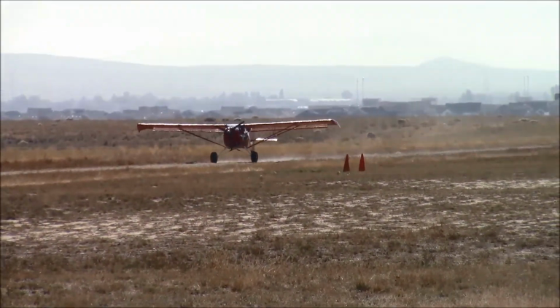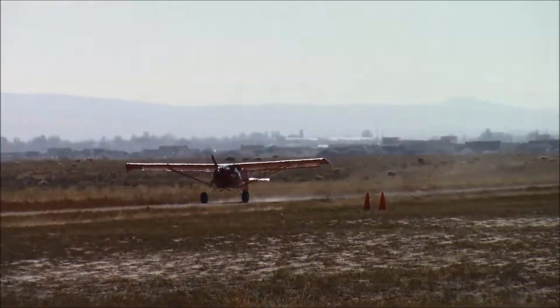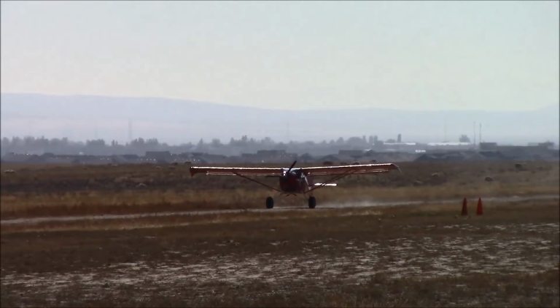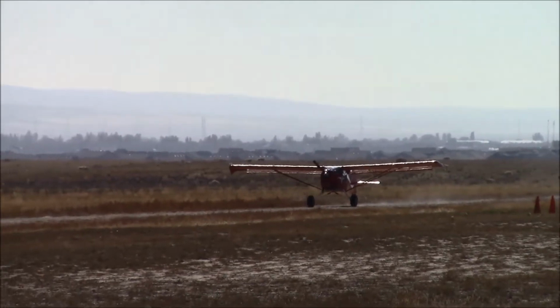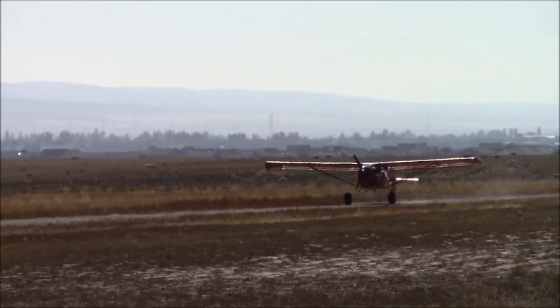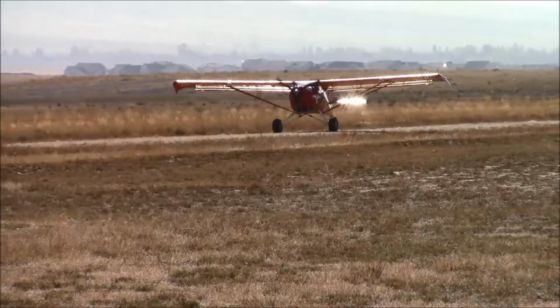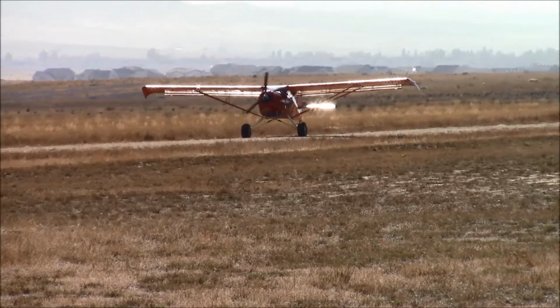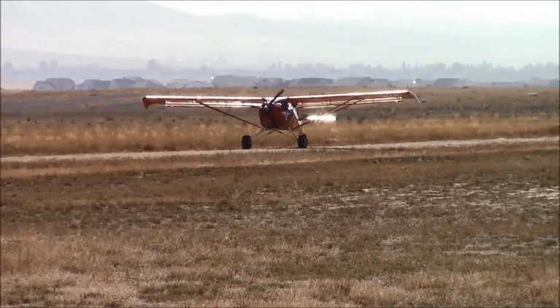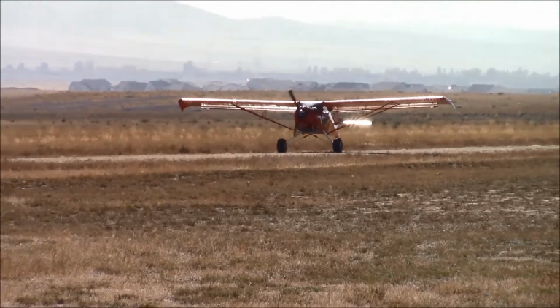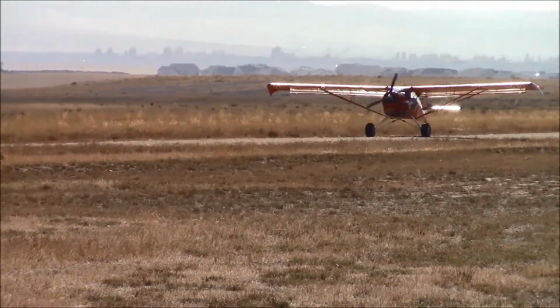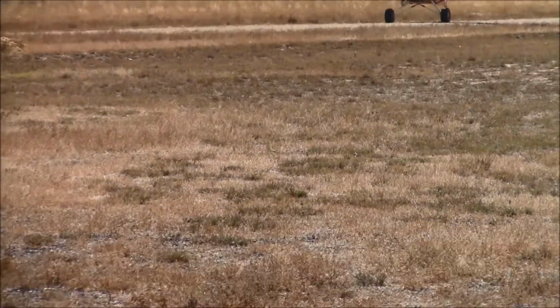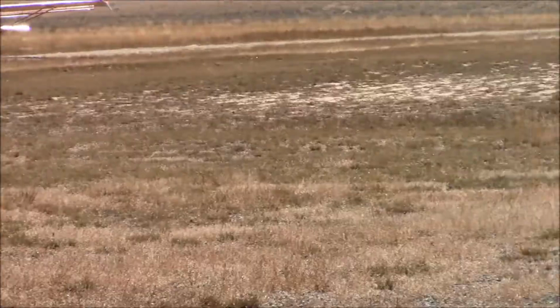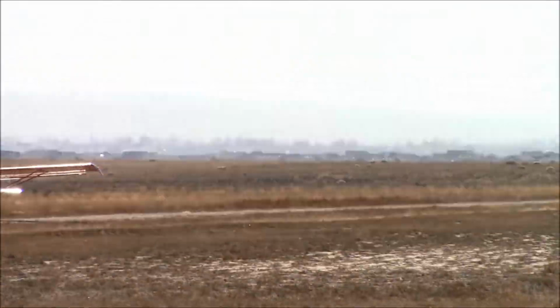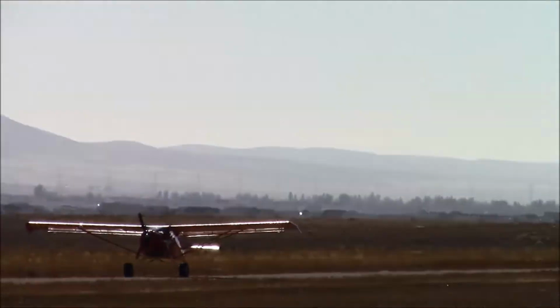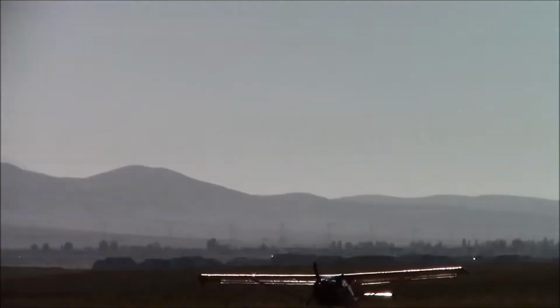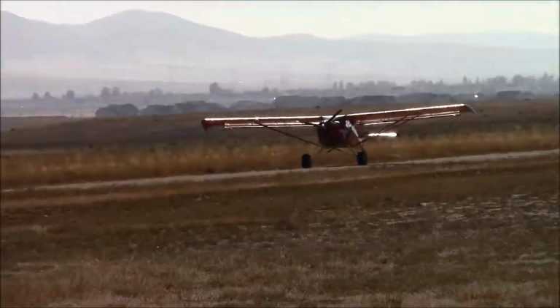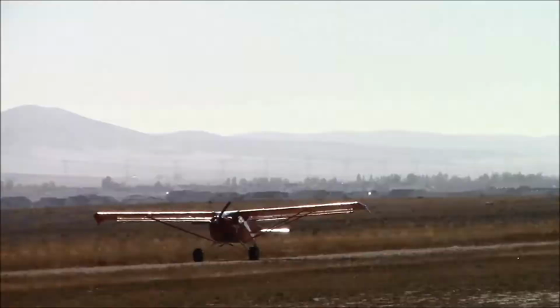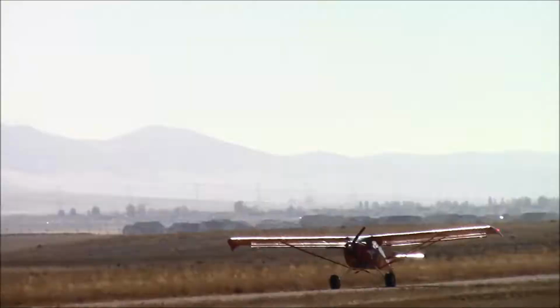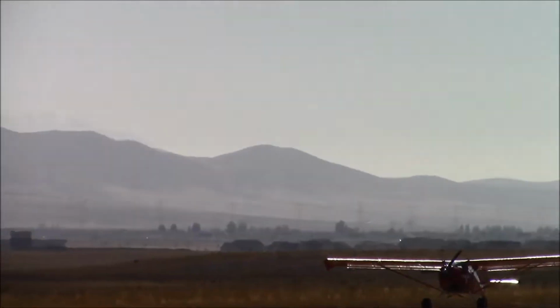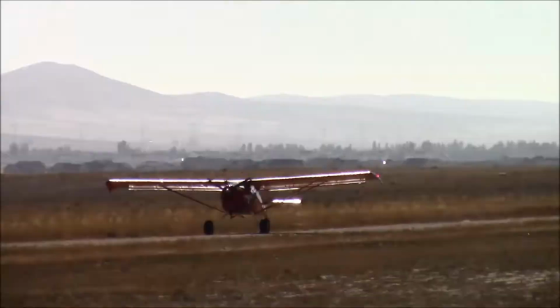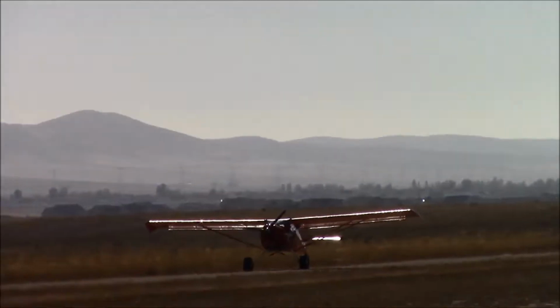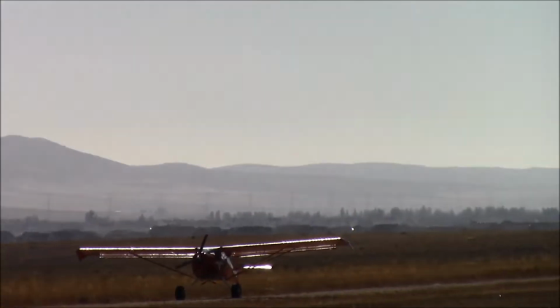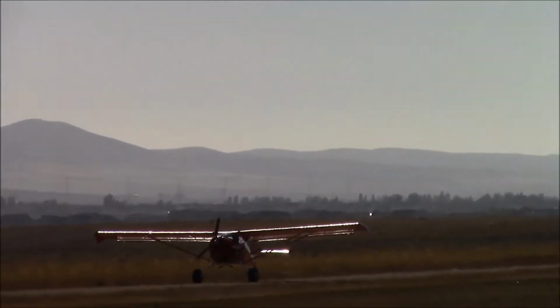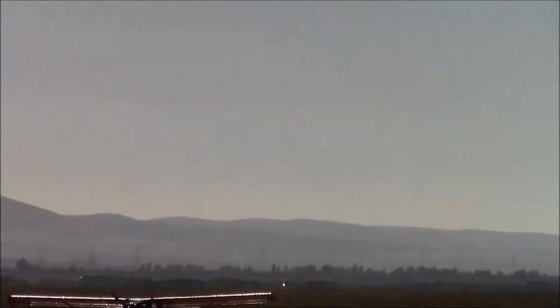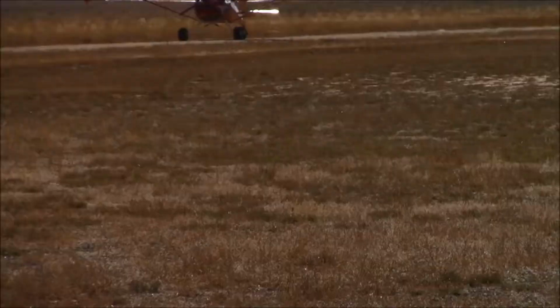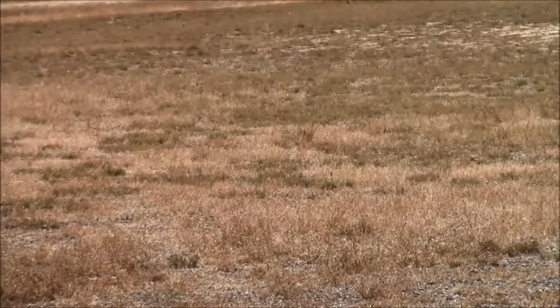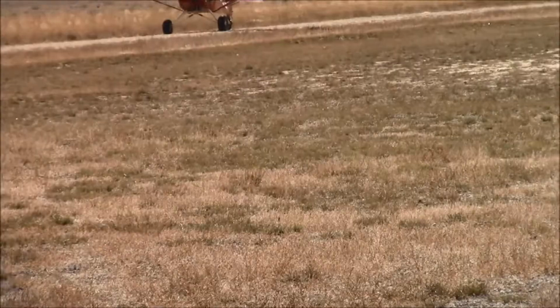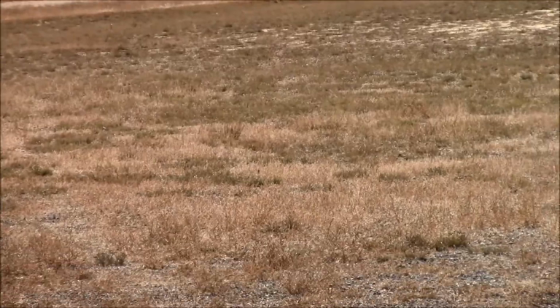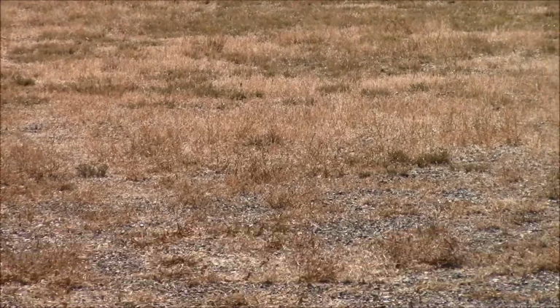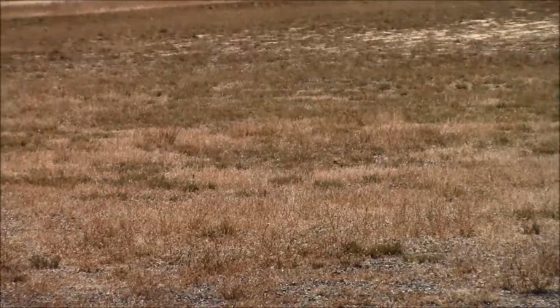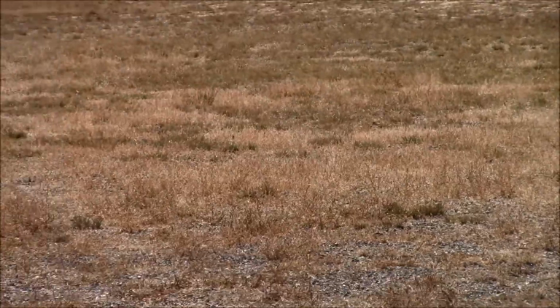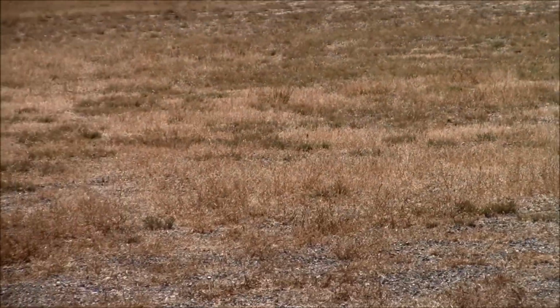It feels awesome, I think it's ready to go. And this engine rotates to the opposite of the 582, so it rotates just like the engines you're used to.